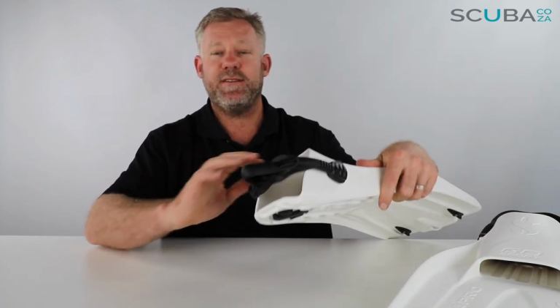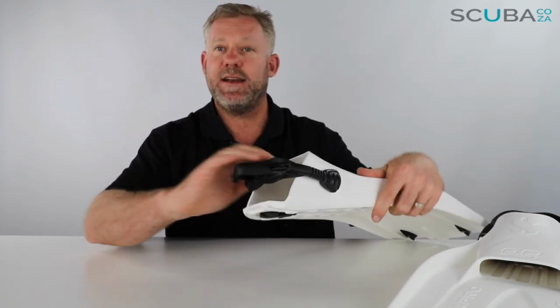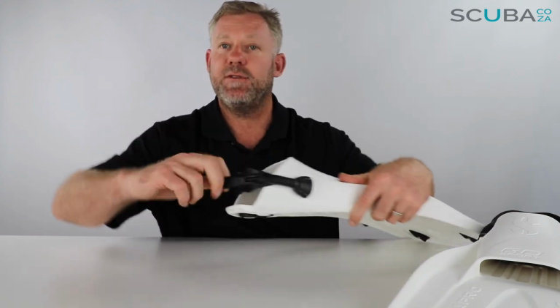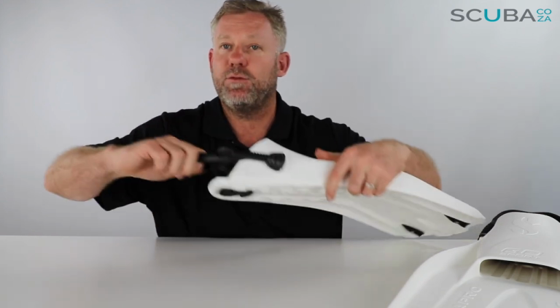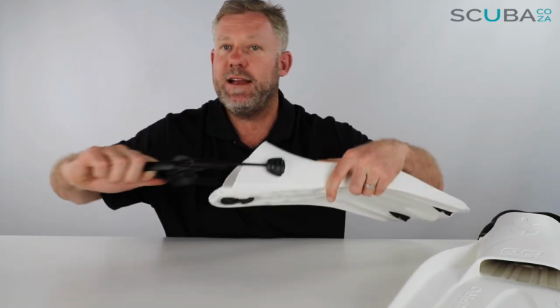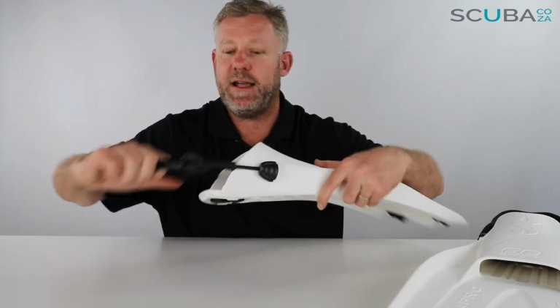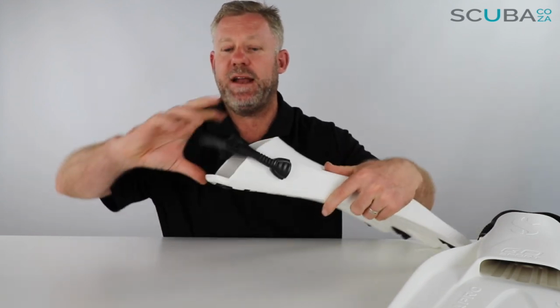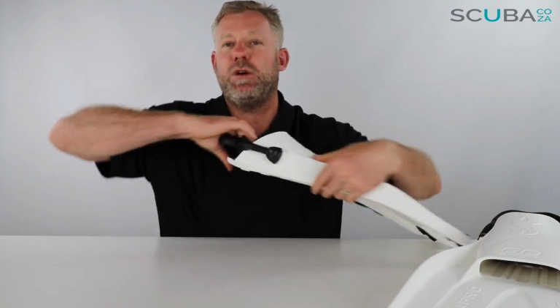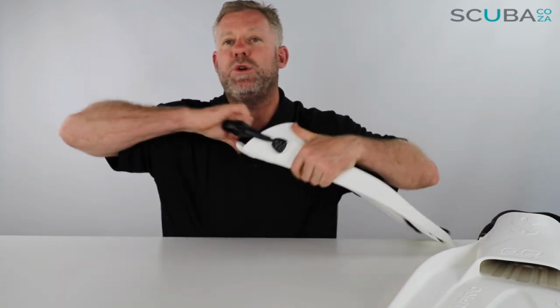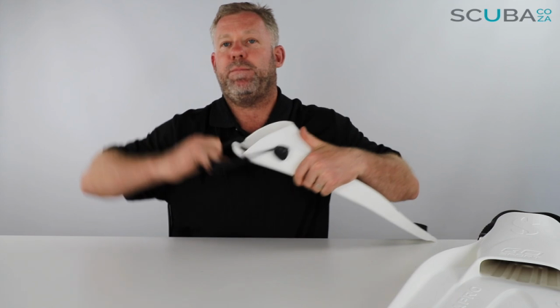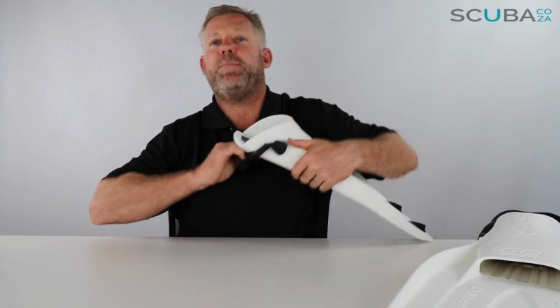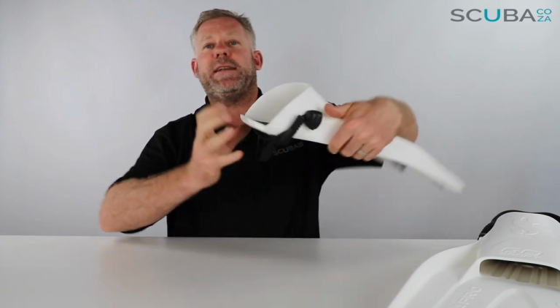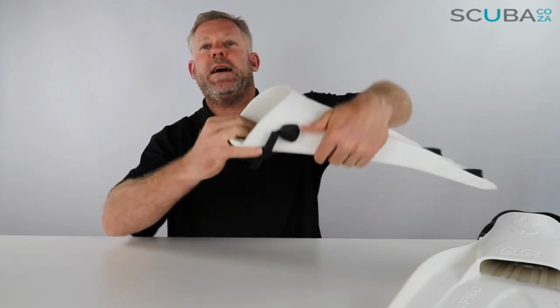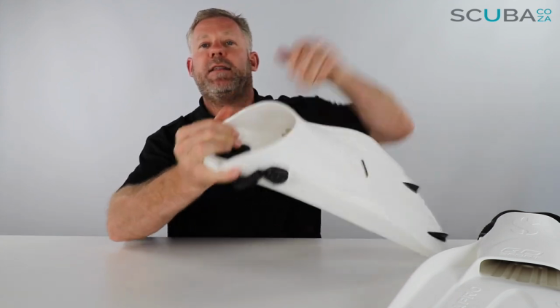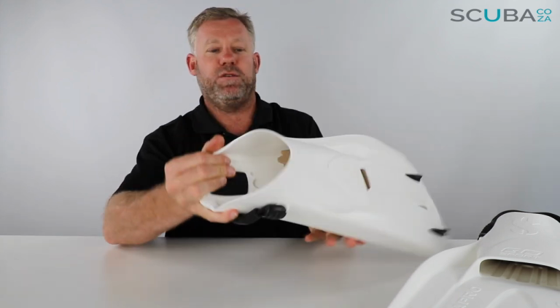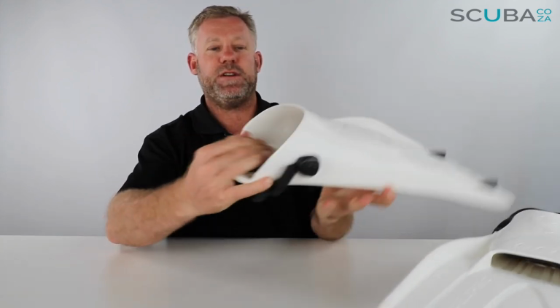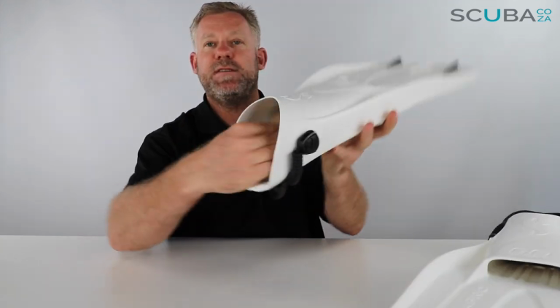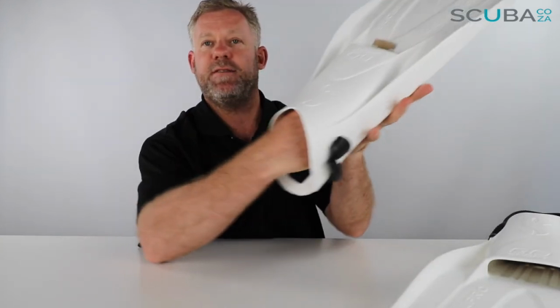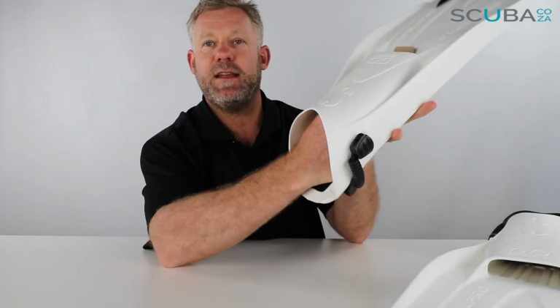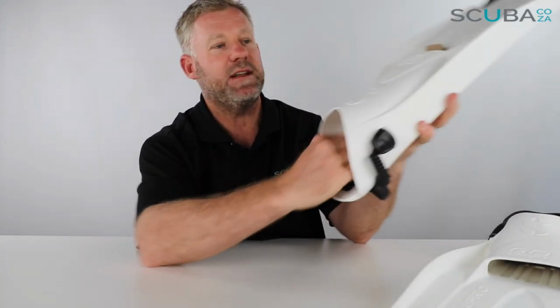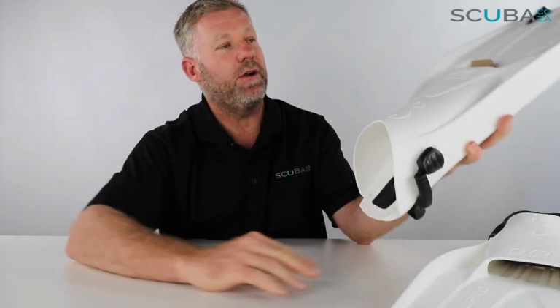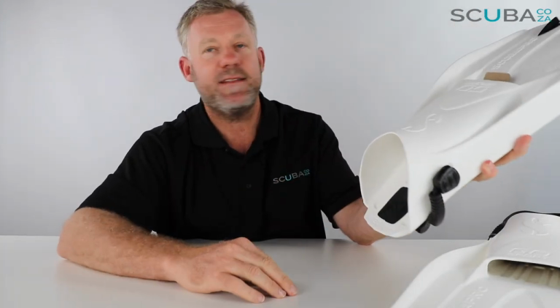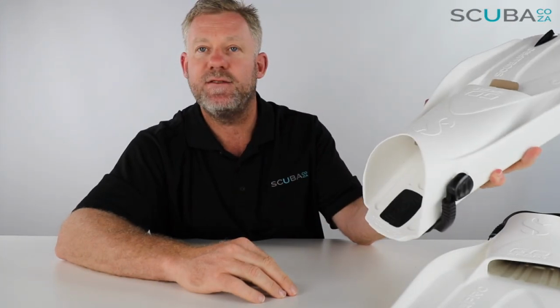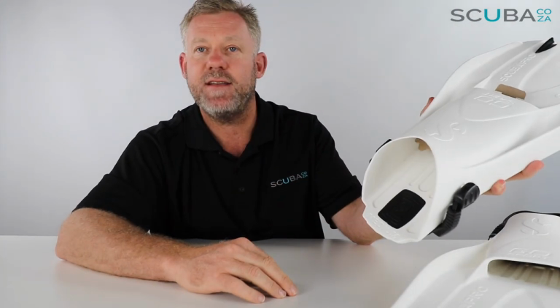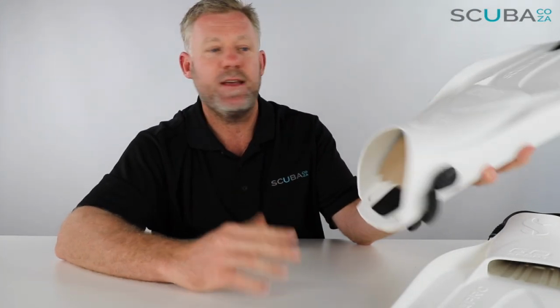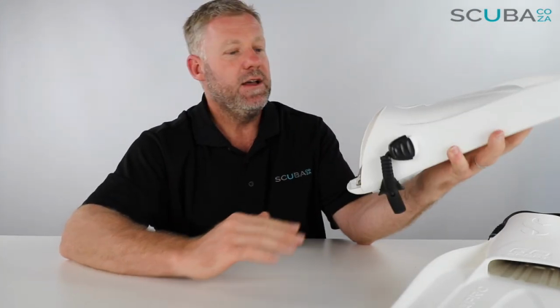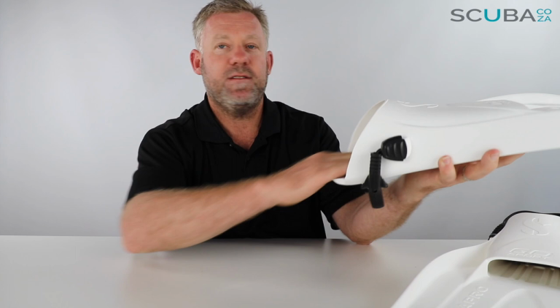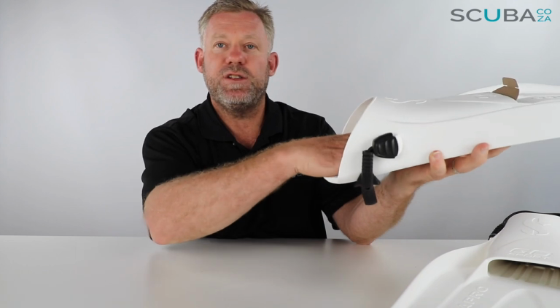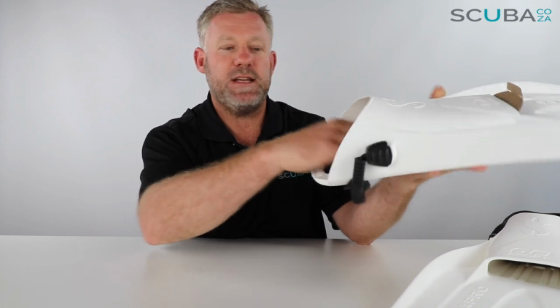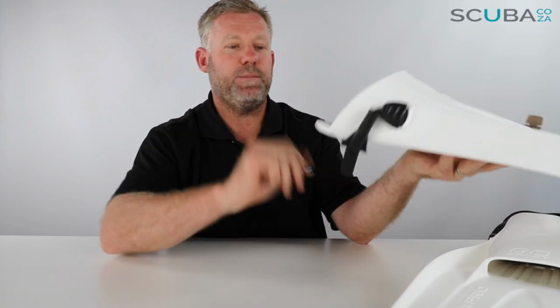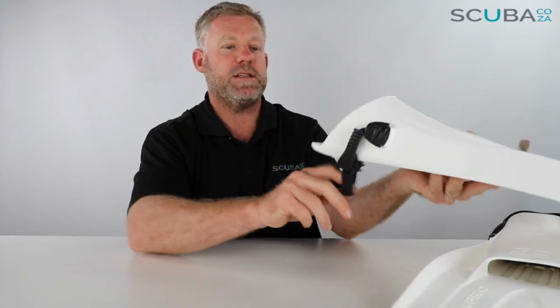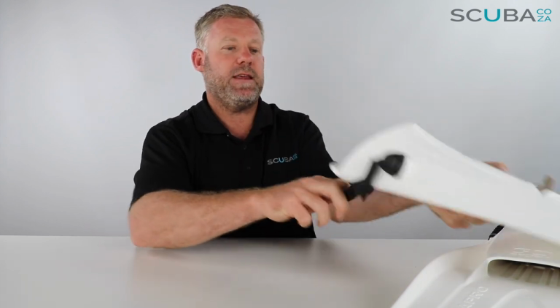Looking at the back of the fin, you can see it comes with a really funky bungee cord. You pop that down, your foot goes in, and it comes in a variety of sizes. You slide your foot into the pocket and then pop the bungee back up.